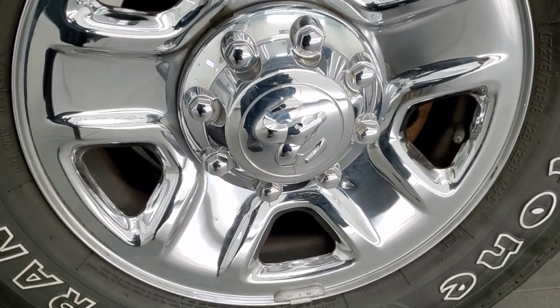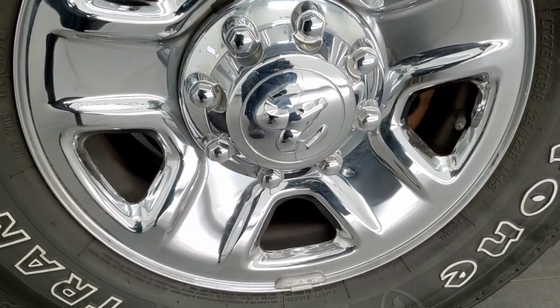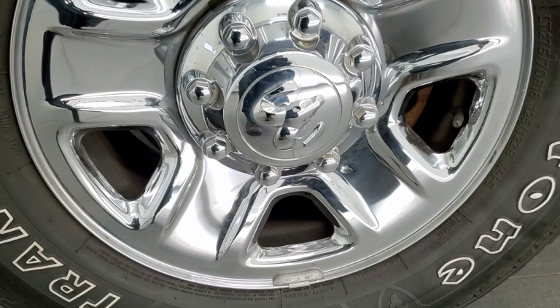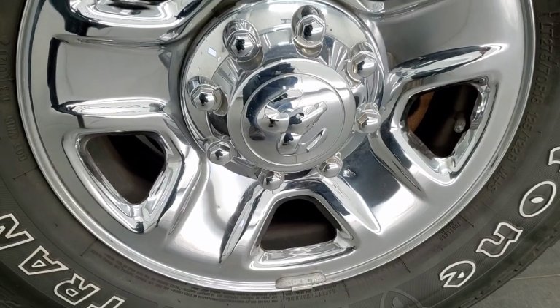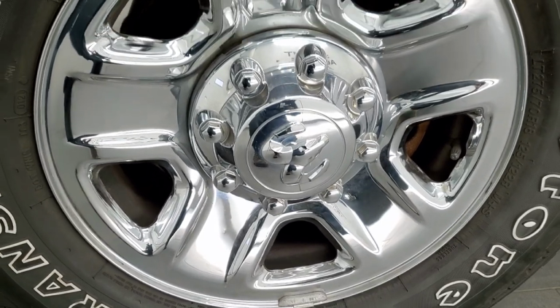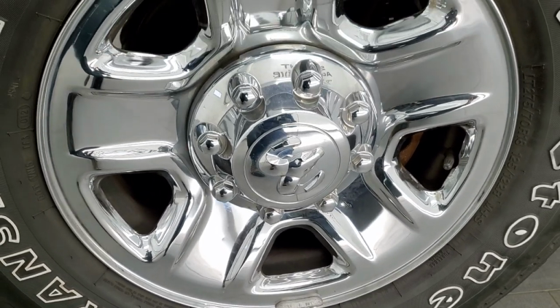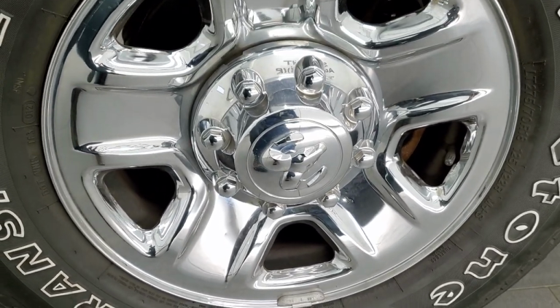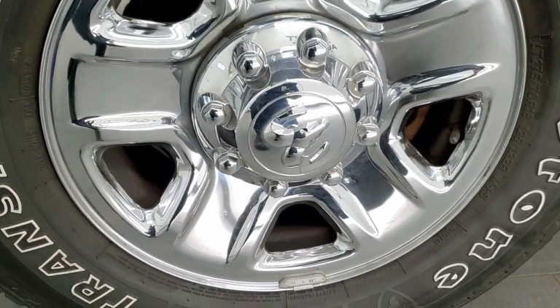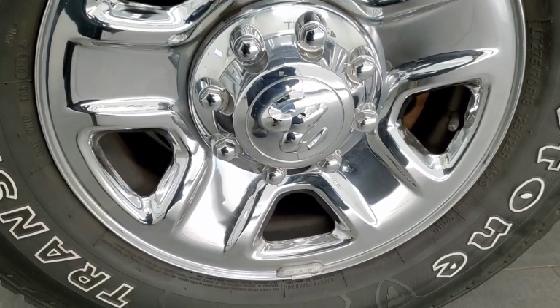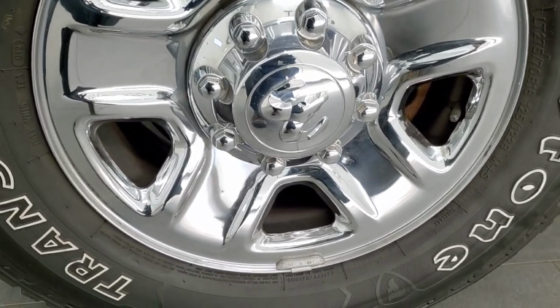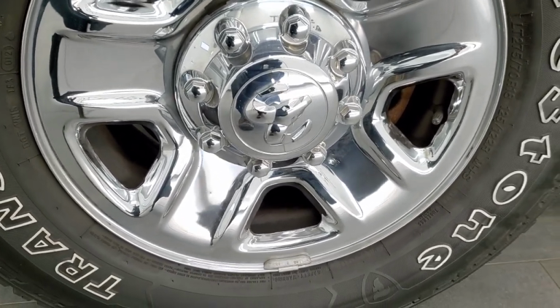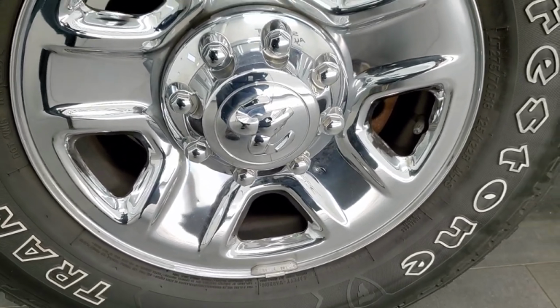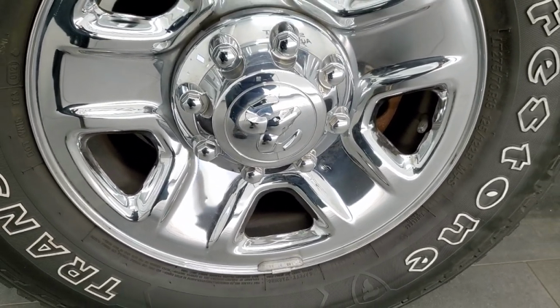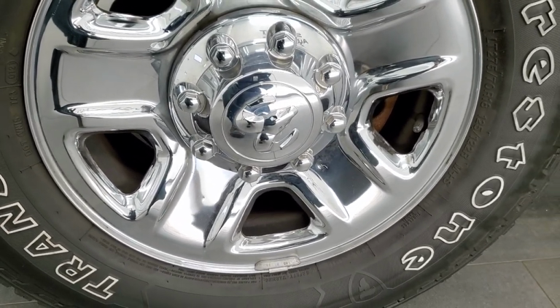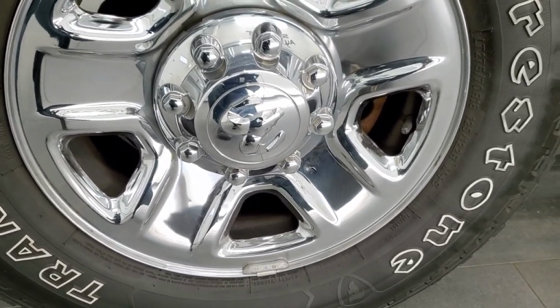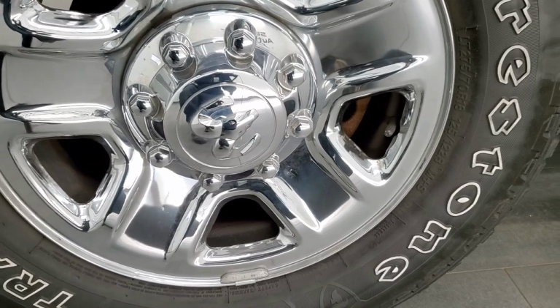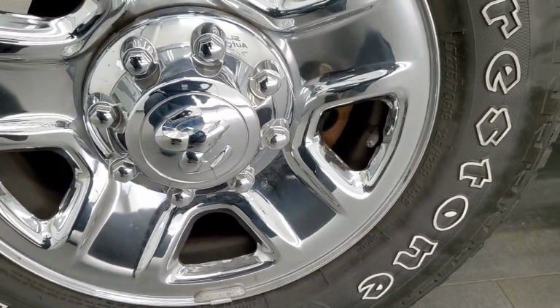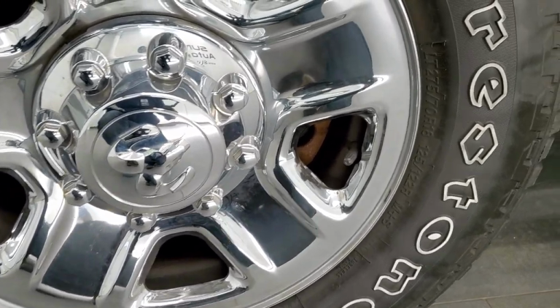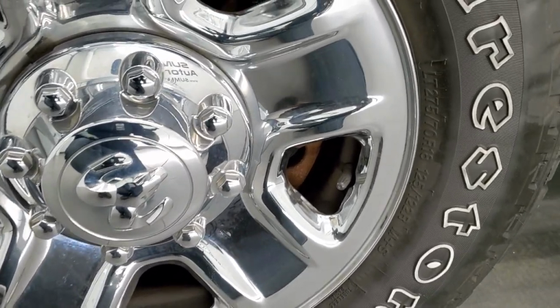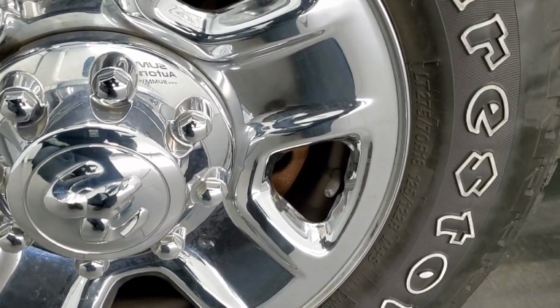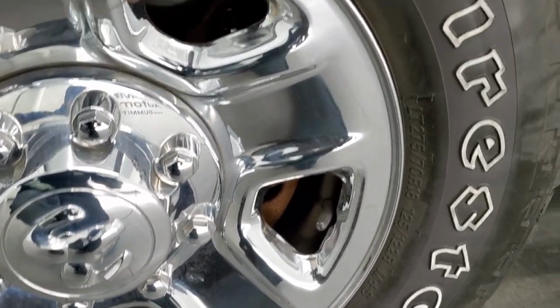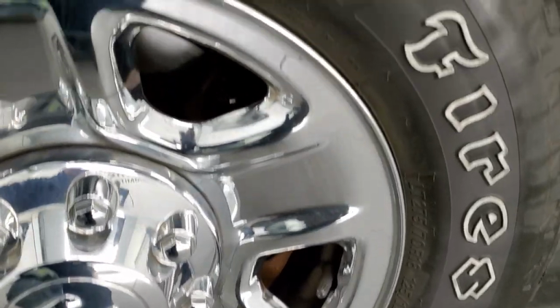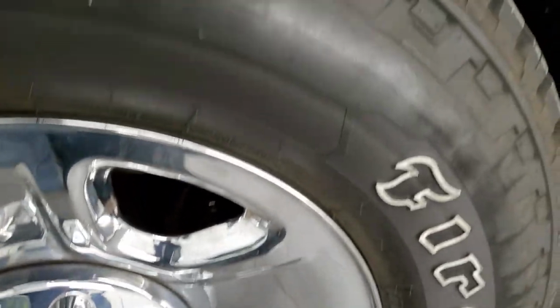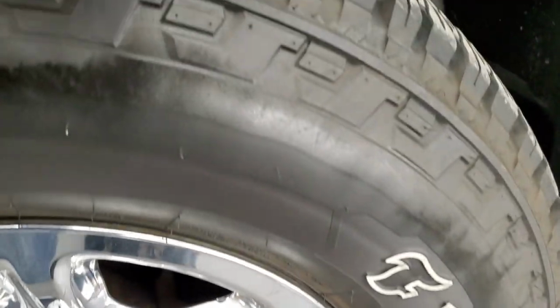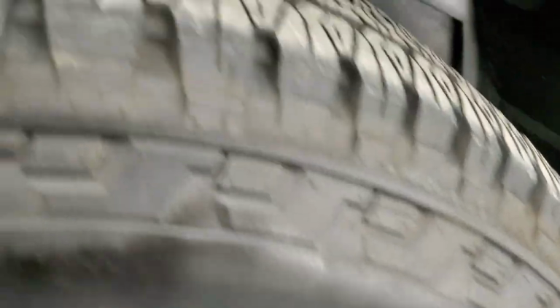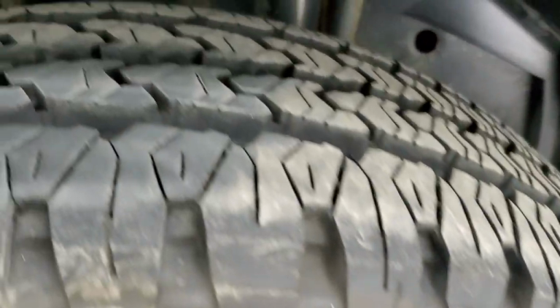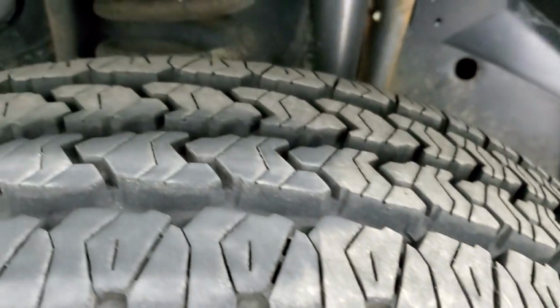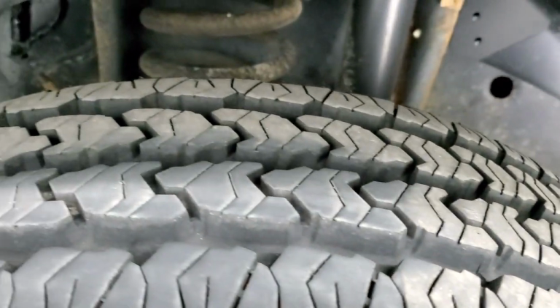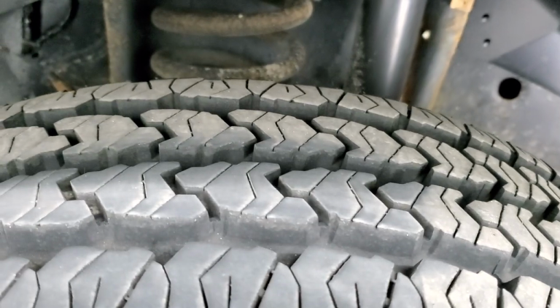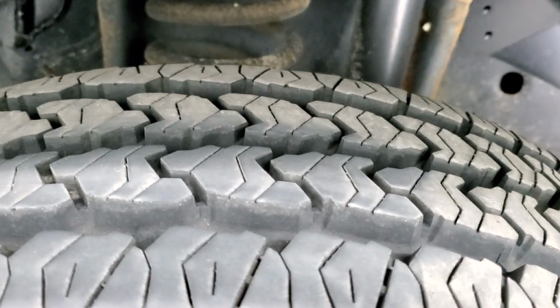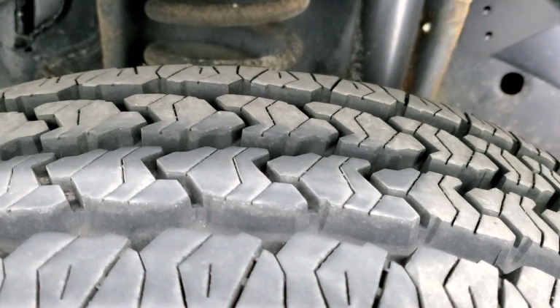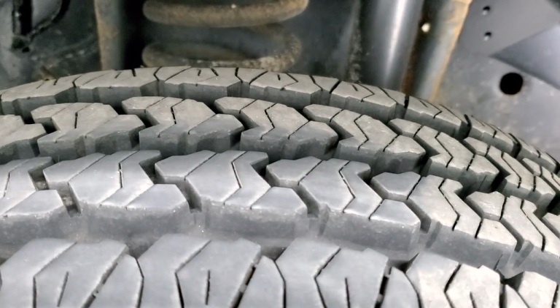It comes with the steel rims with the chrome covers and brand new Firestone Transforce AT tires. These are LT 275/70 R18s. We put these on during our safety inspection.